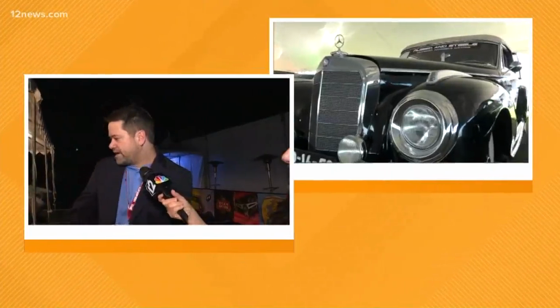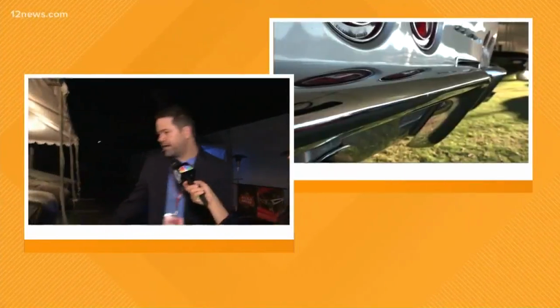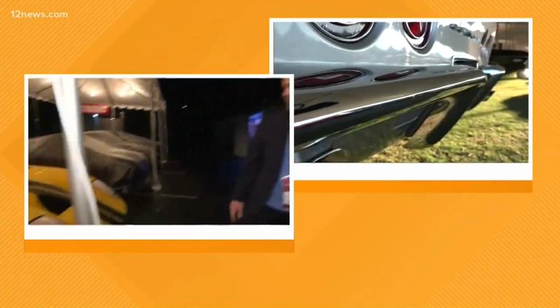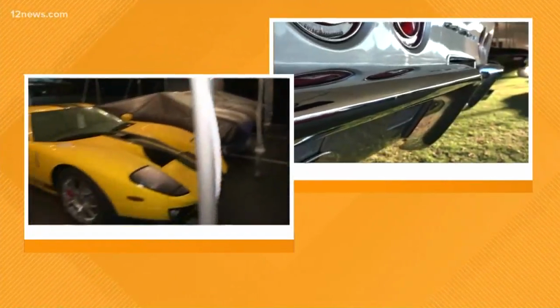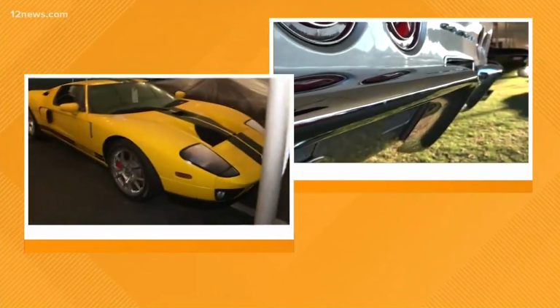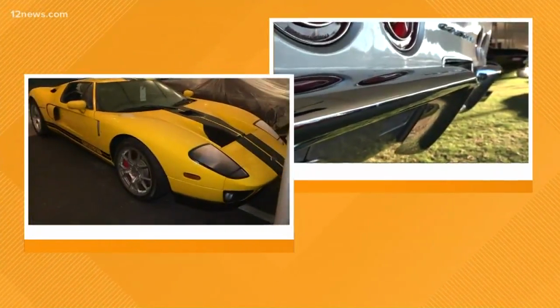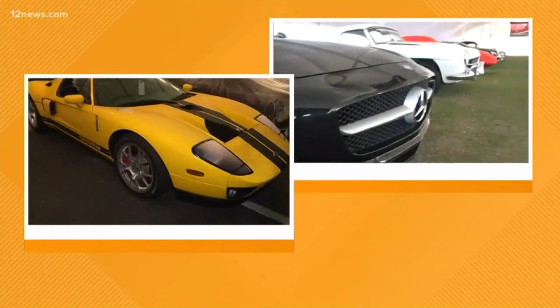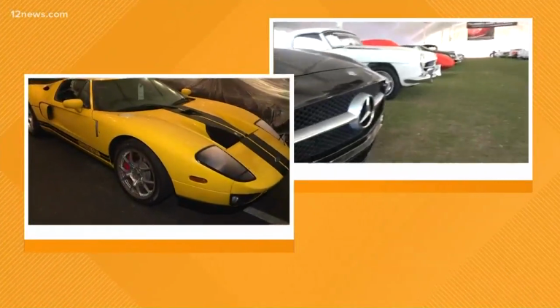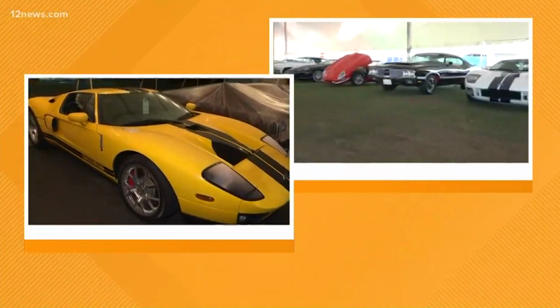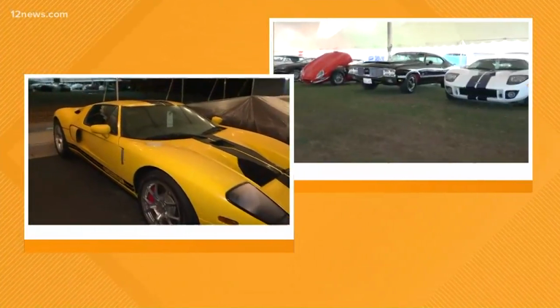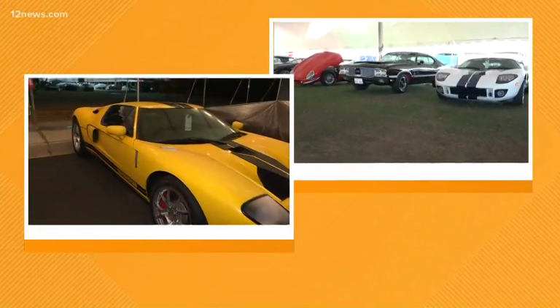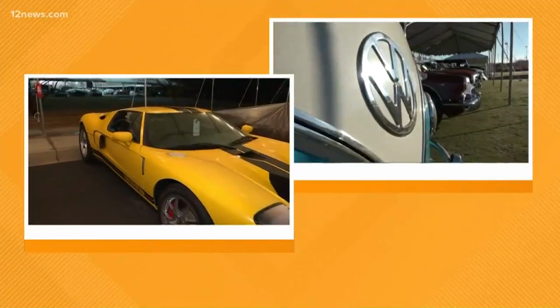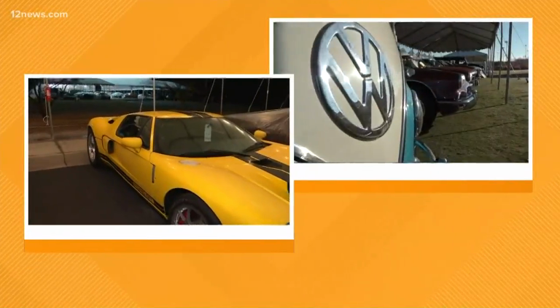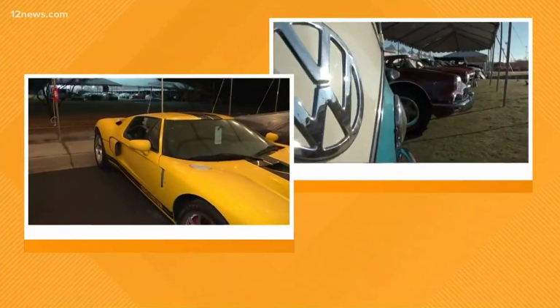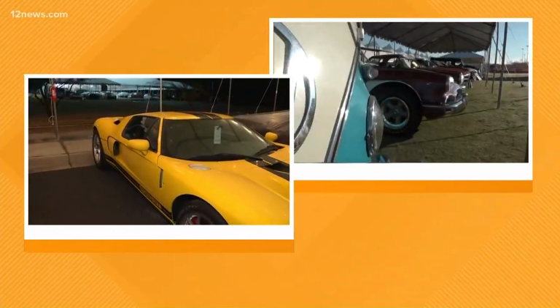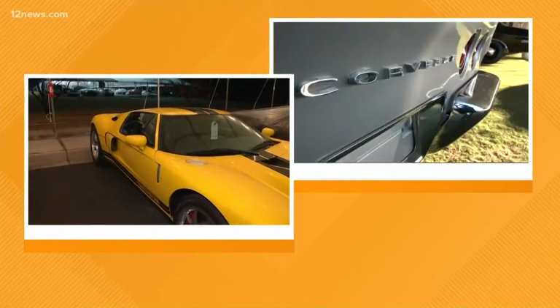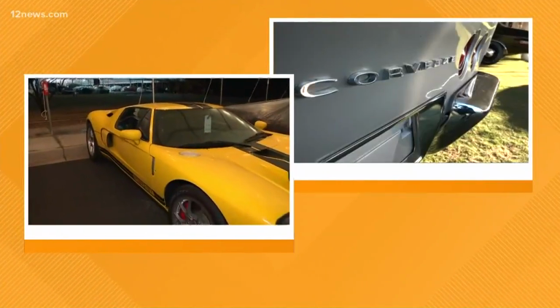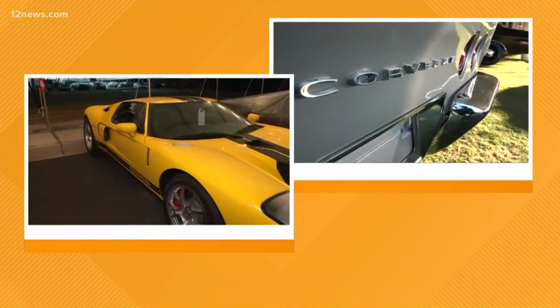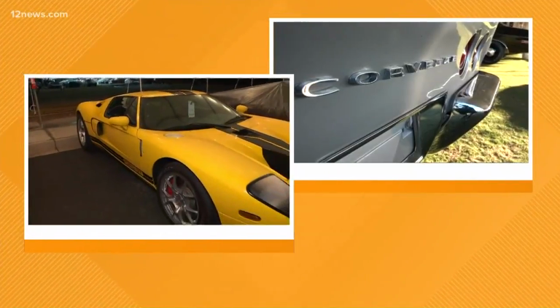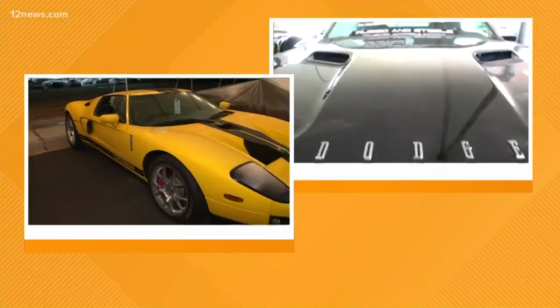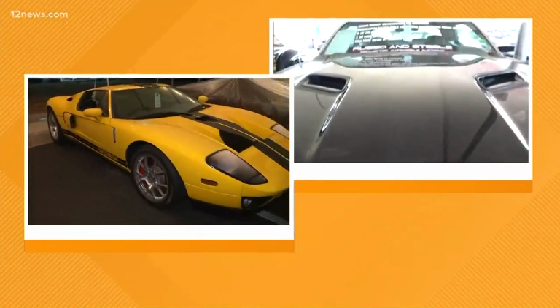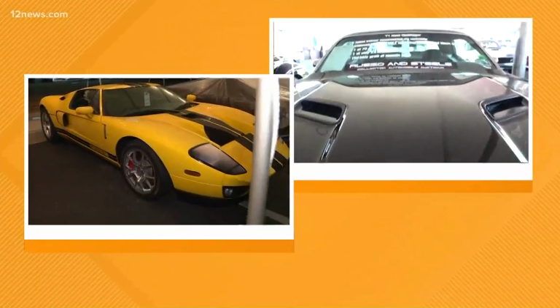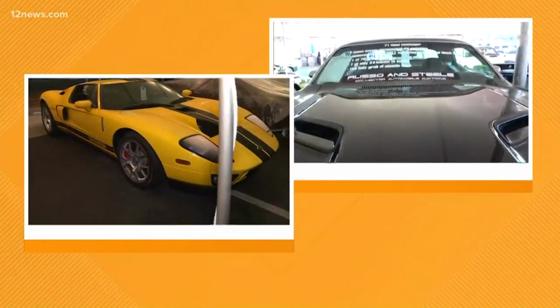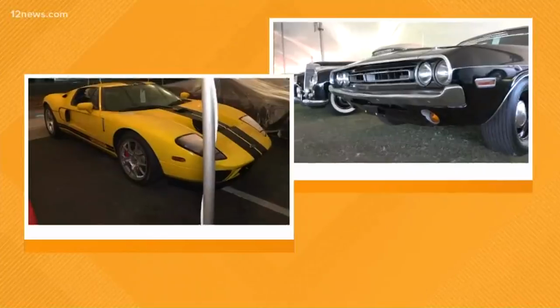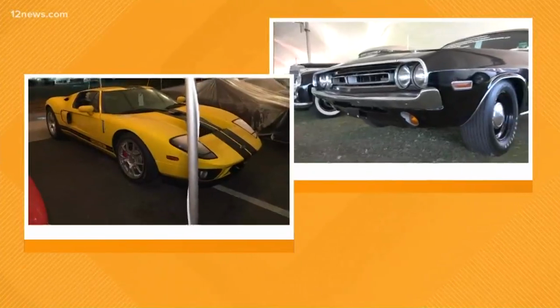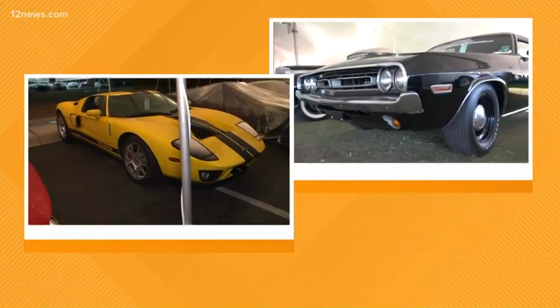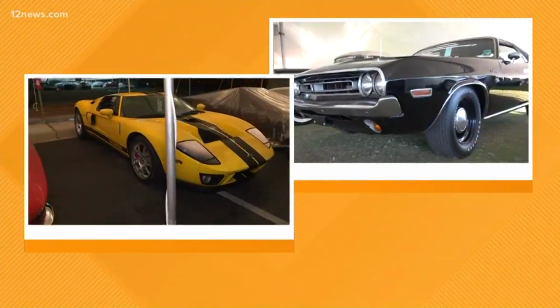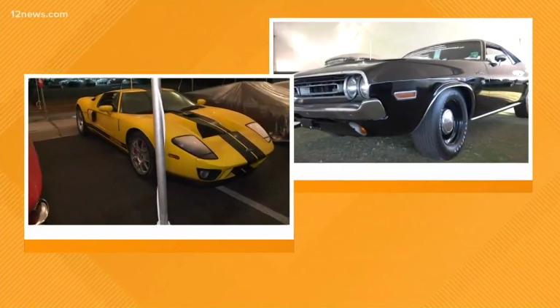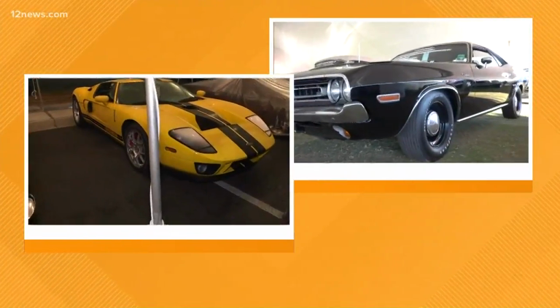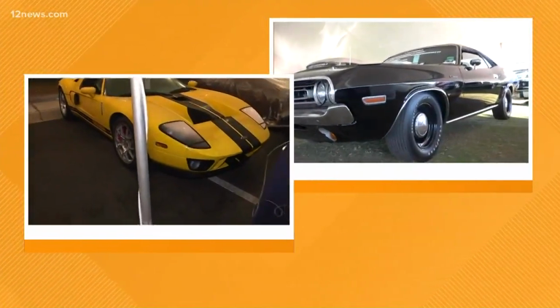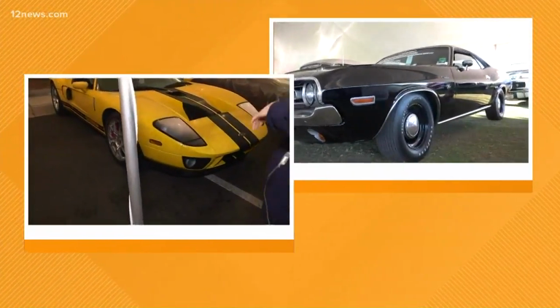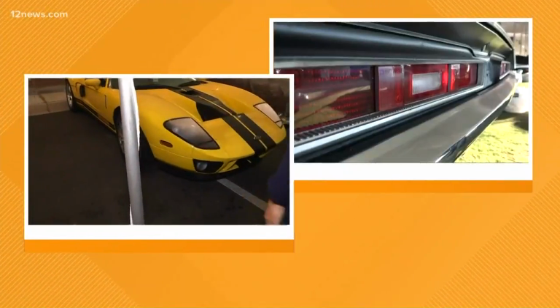Right next to it, we have a very rare solar yellow 2005 Ford GT — a very rare color in this vehicle. This vehicle does have a reserve, which means the owner brought it in with the assumption that it's going to reach a certain dollar amount before they're willing to let it sell.